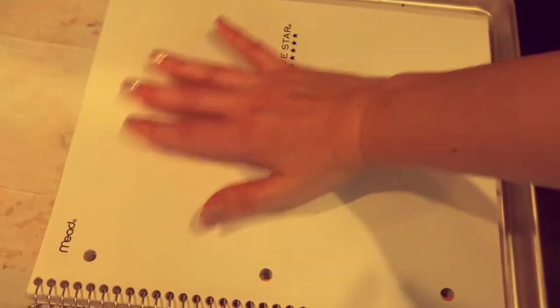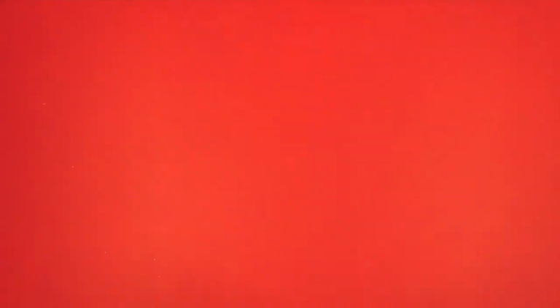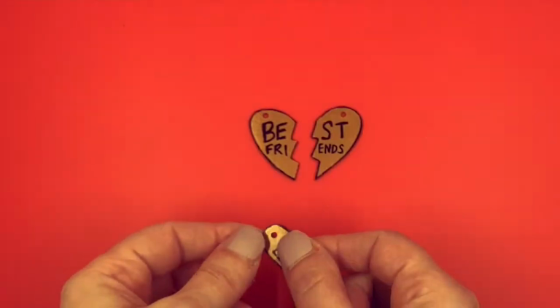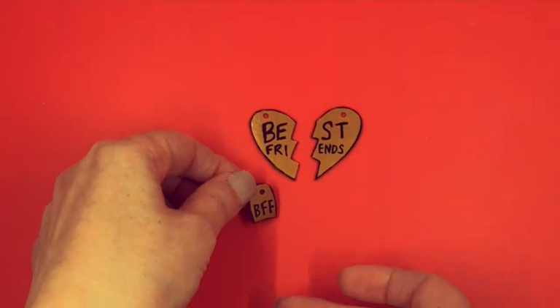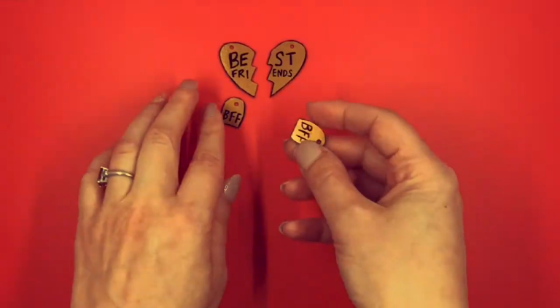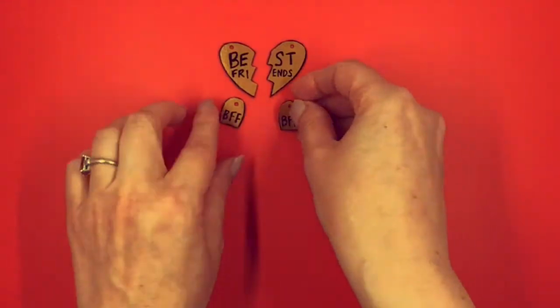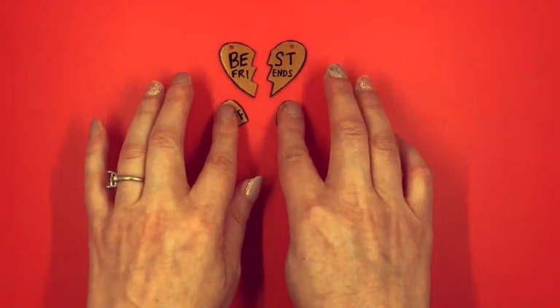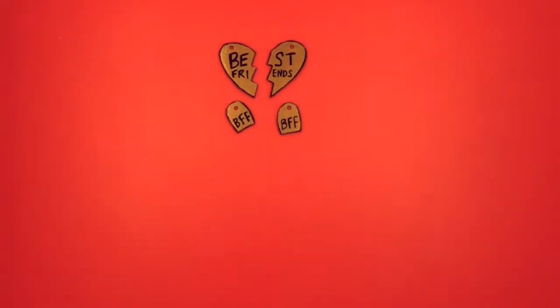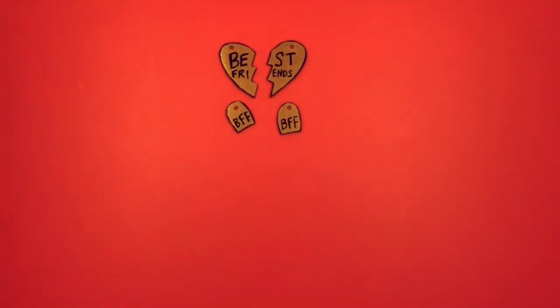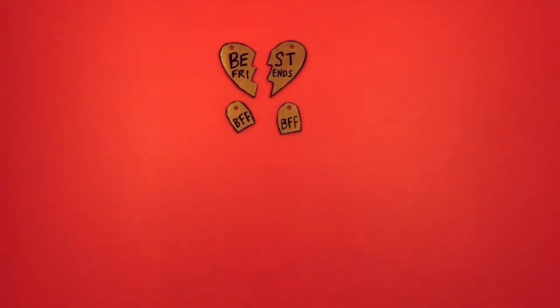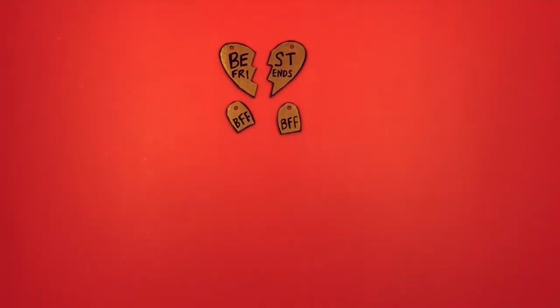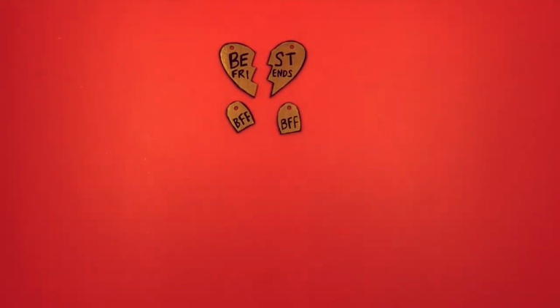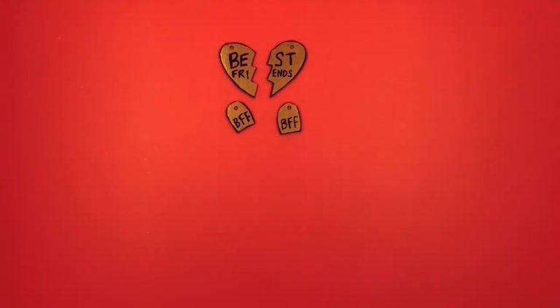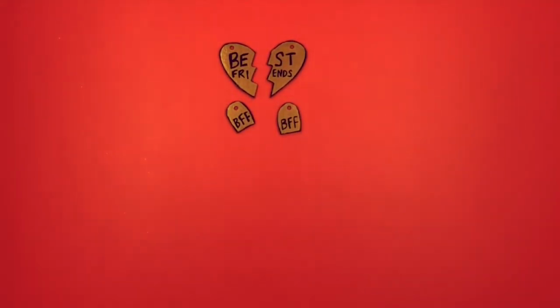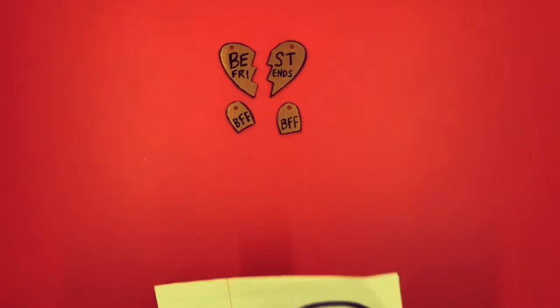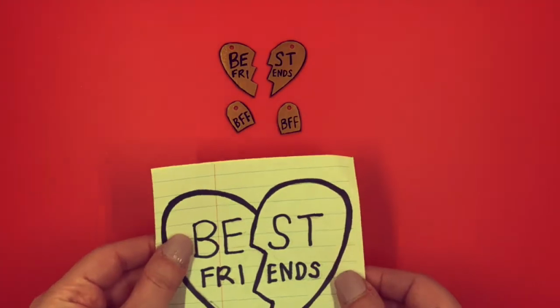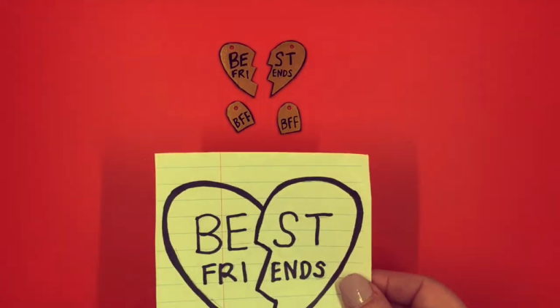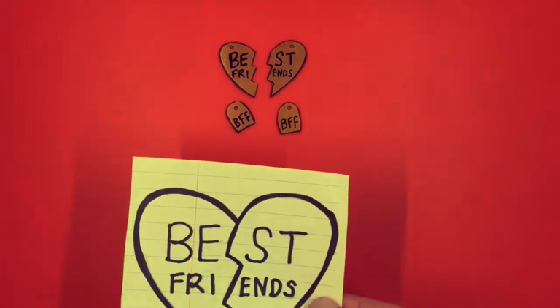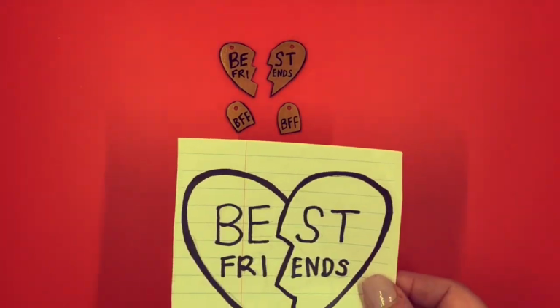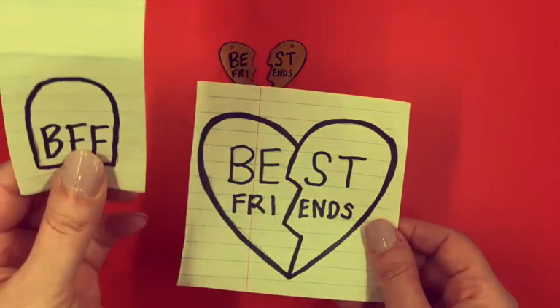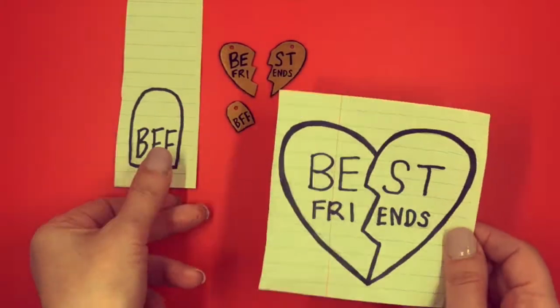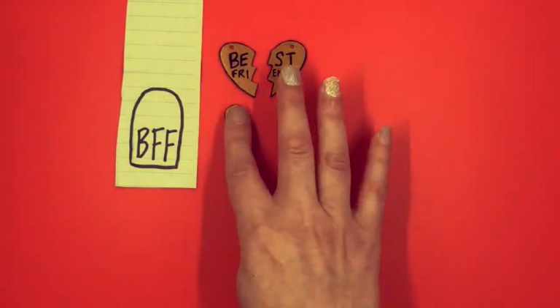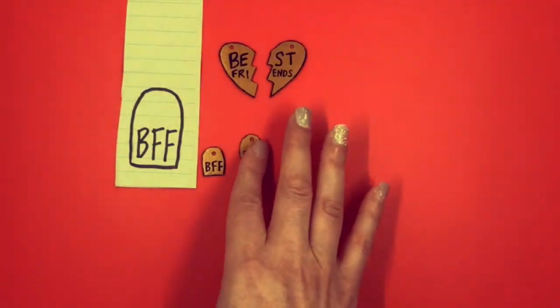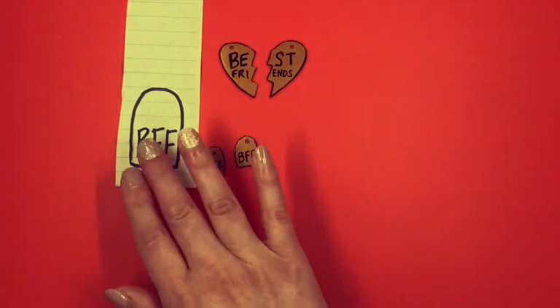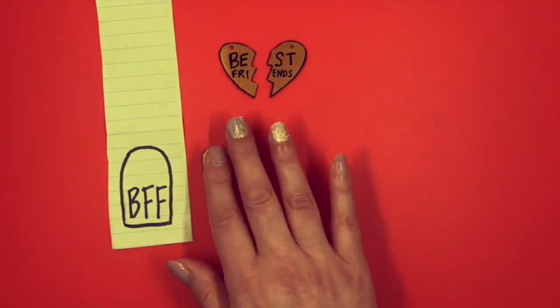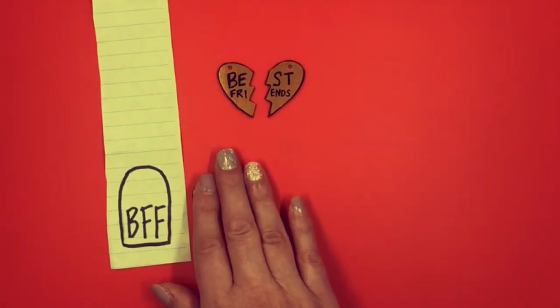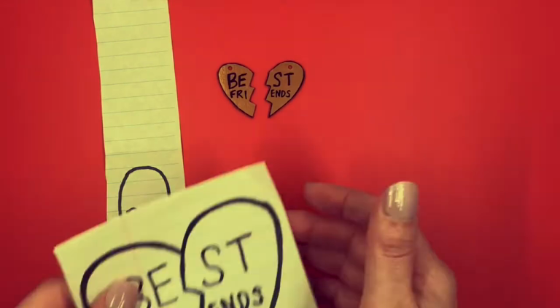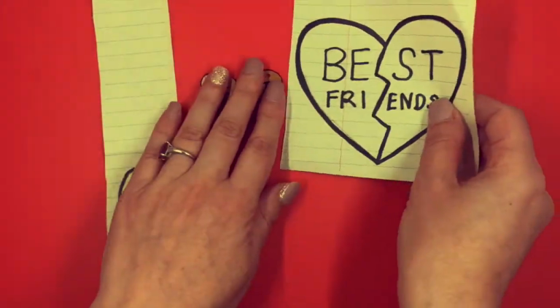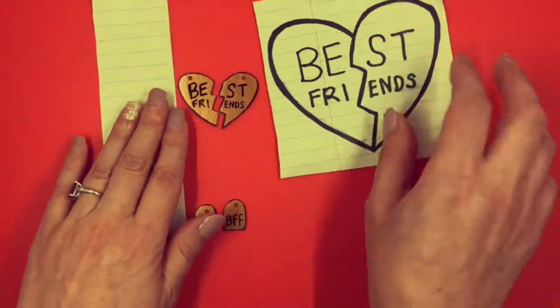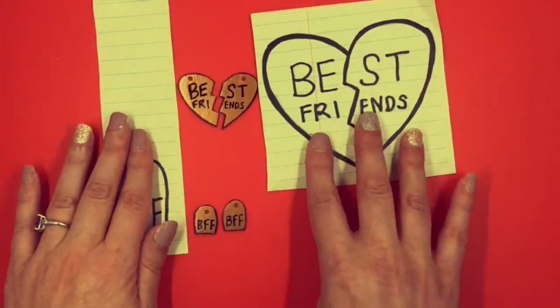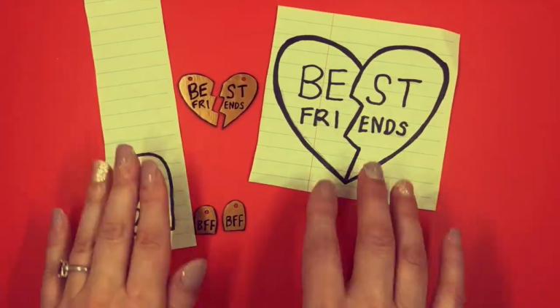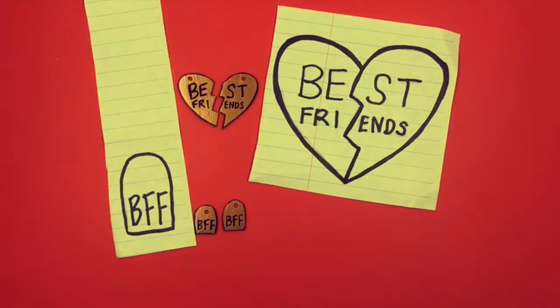Here's what they look like all cooled off, and you can see how much they shrank when compared to the original sketches. The original heart design was around three and a quarter inches high and the tags were about one and three quarter inches high — look how tiny they look!